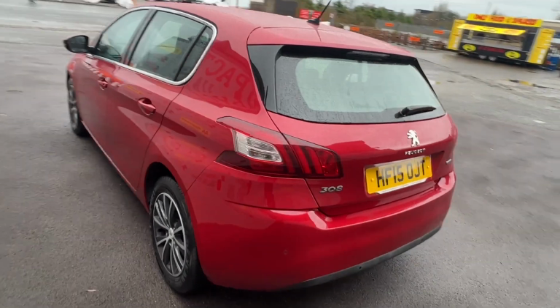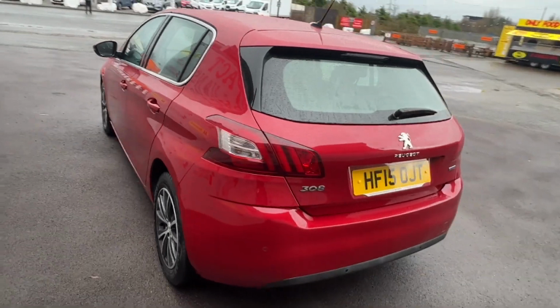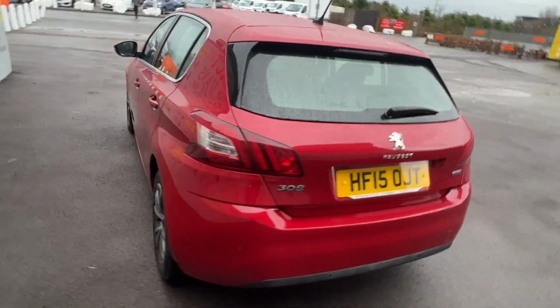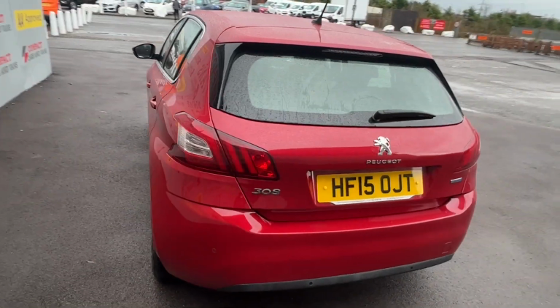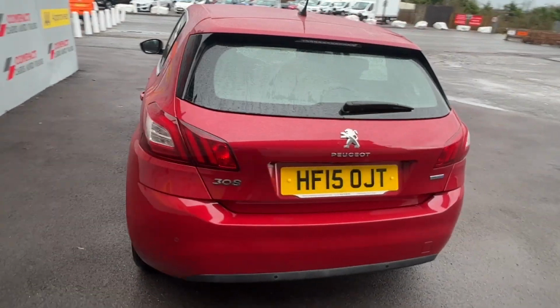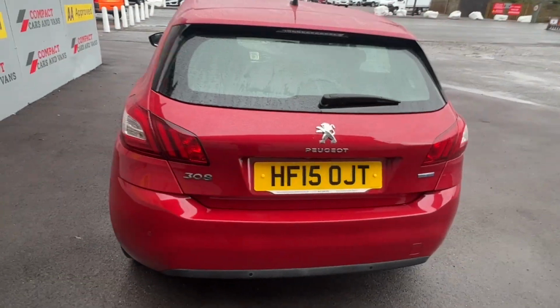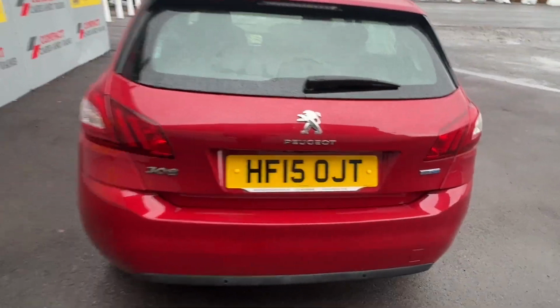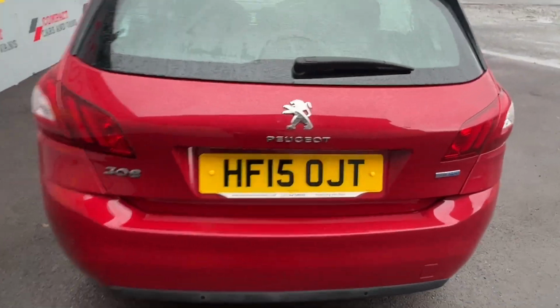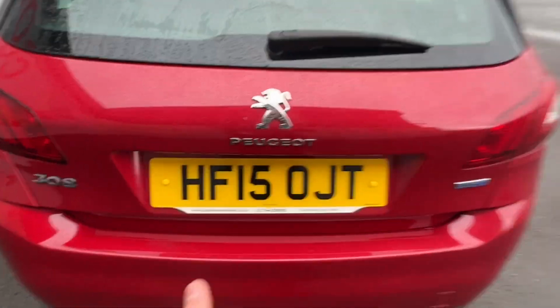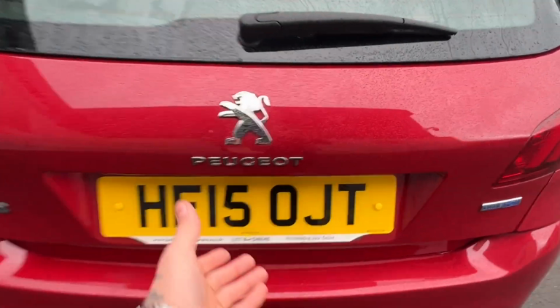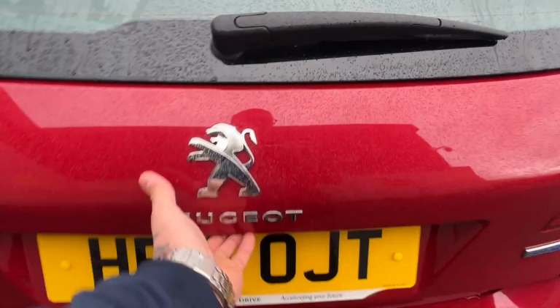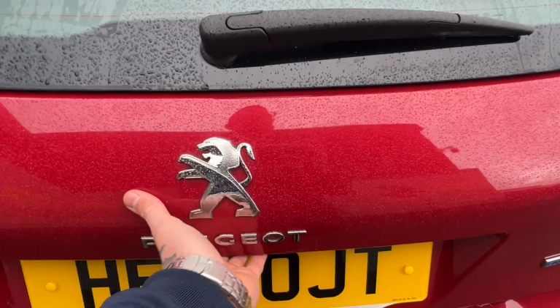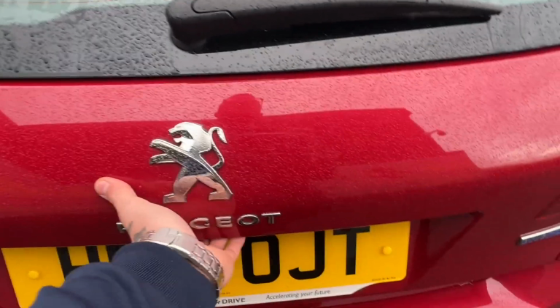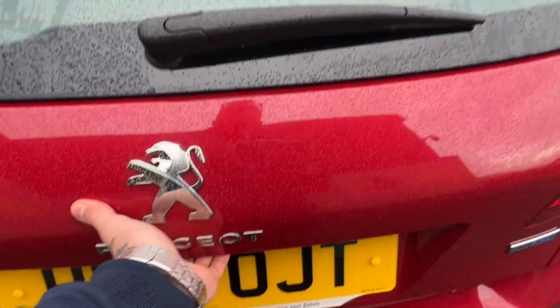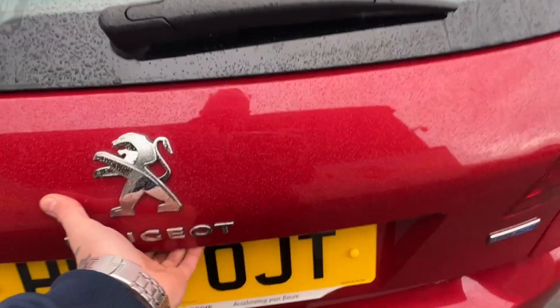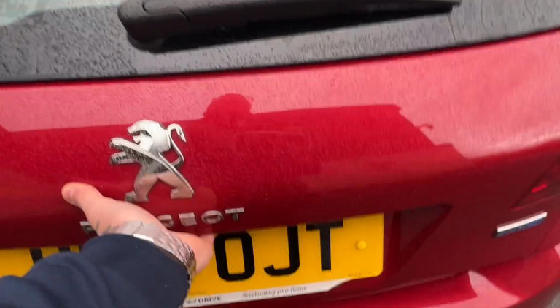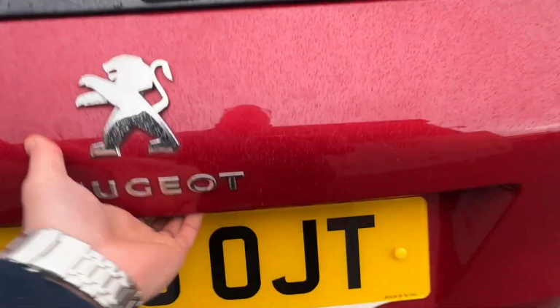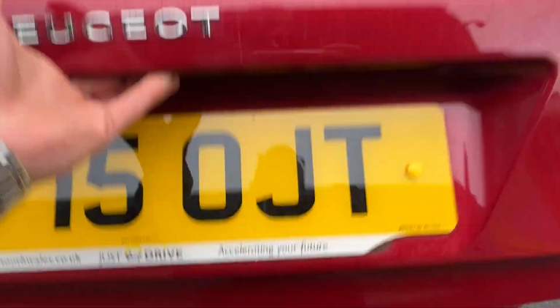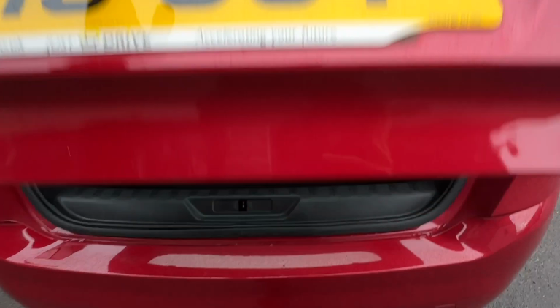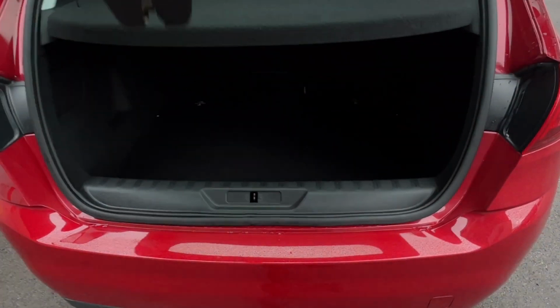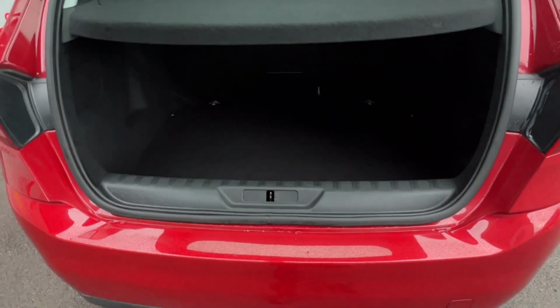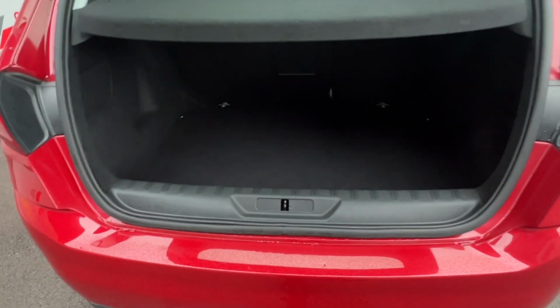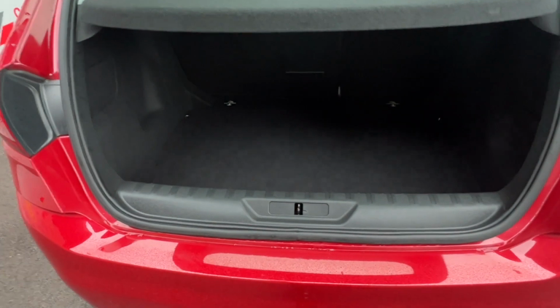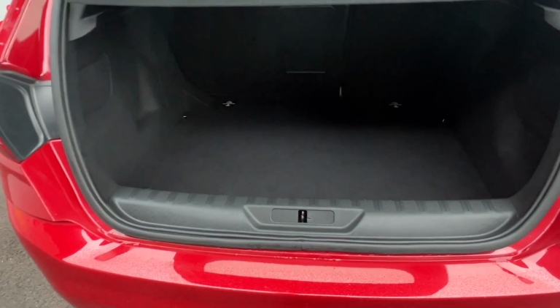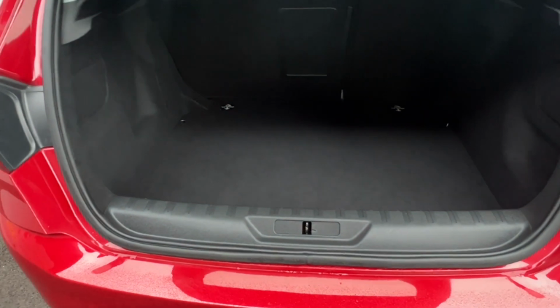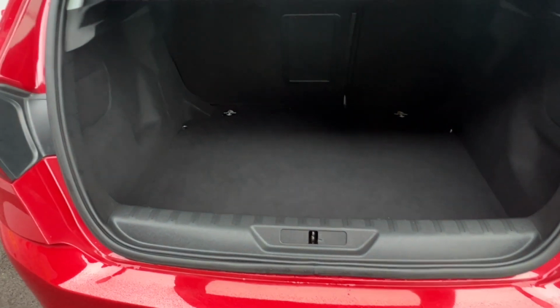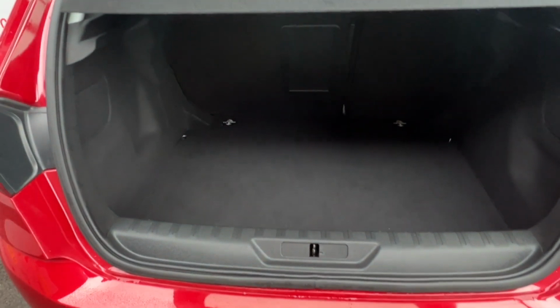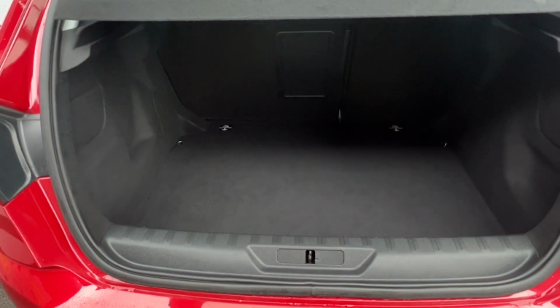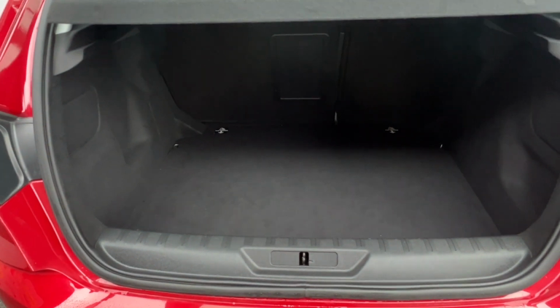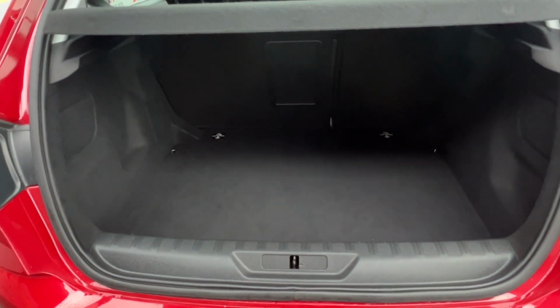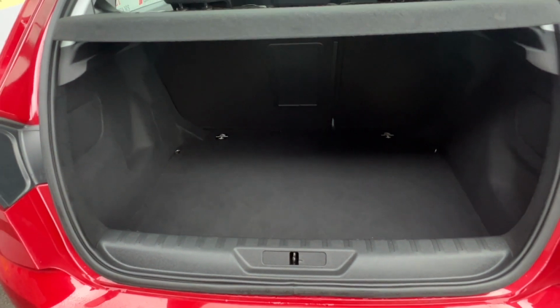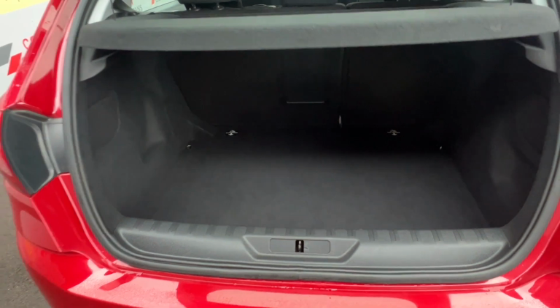The 308 is powered by a tested 1.6-litre BlueHDI engine which returns a huge 88.3 miles per gallon on a combined cycle, and is completely free to tax for the year too.